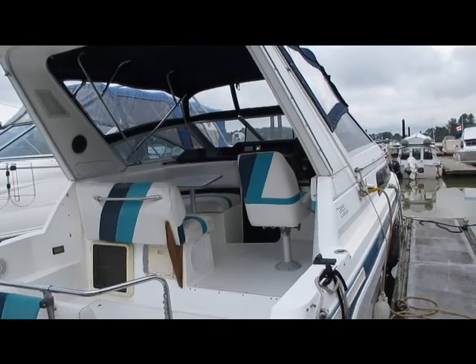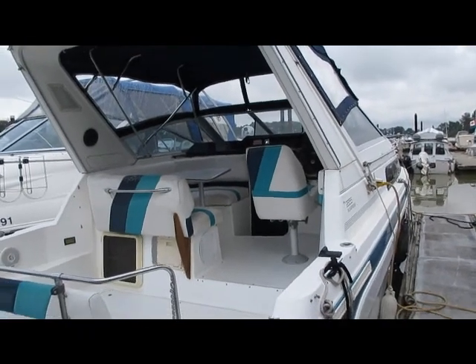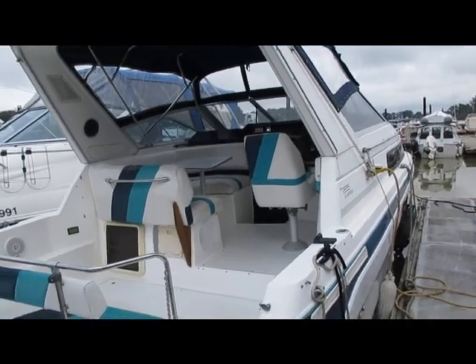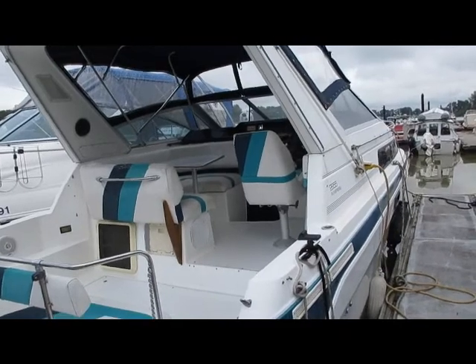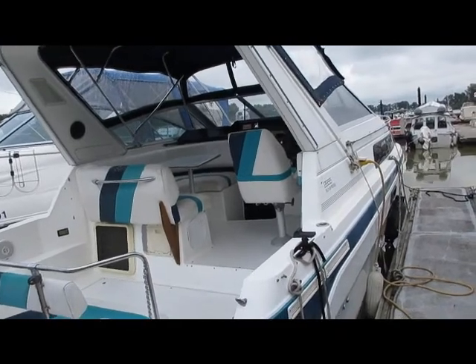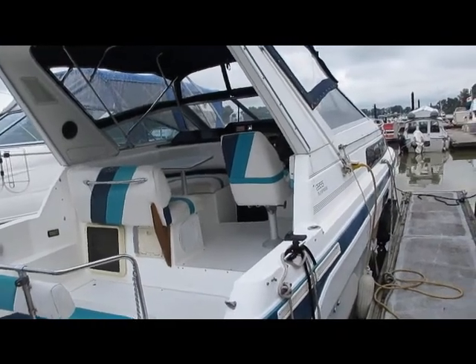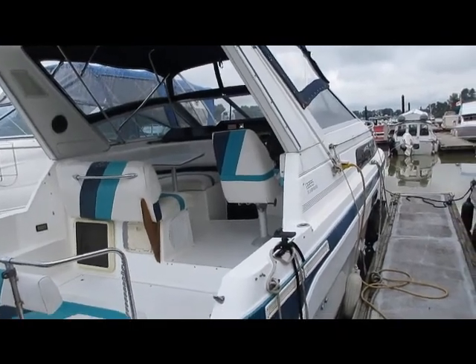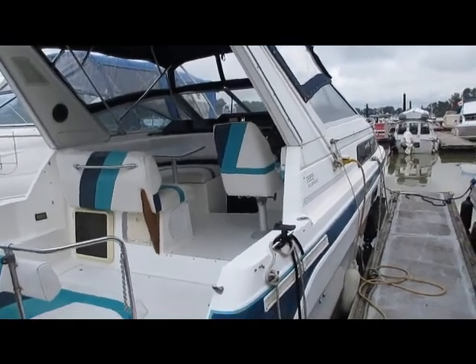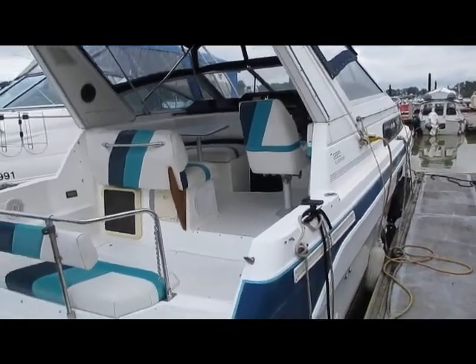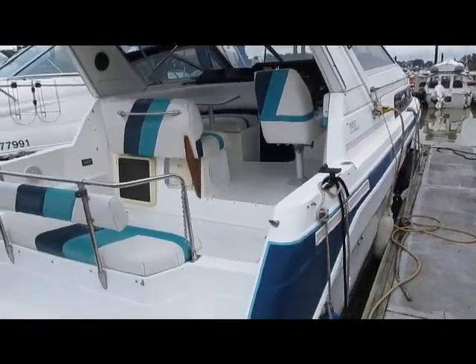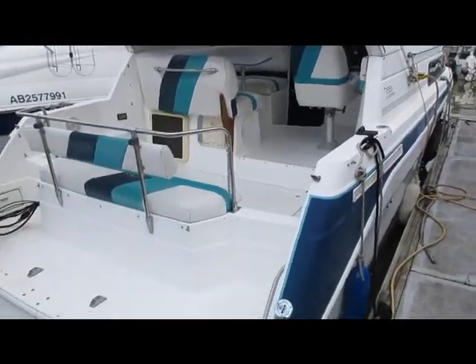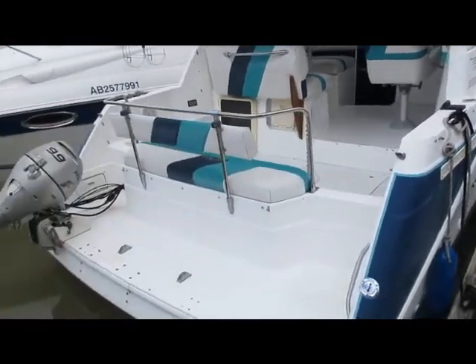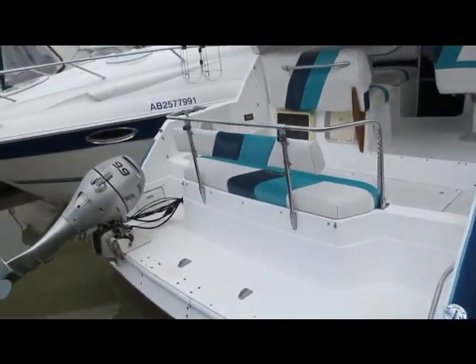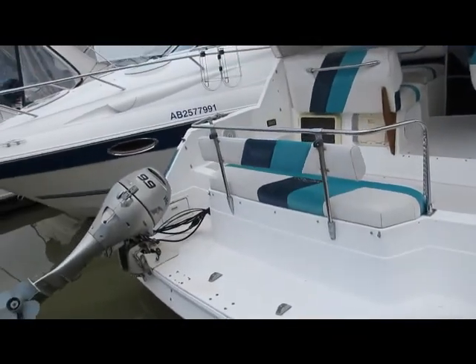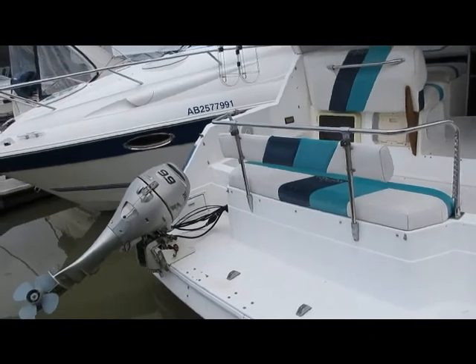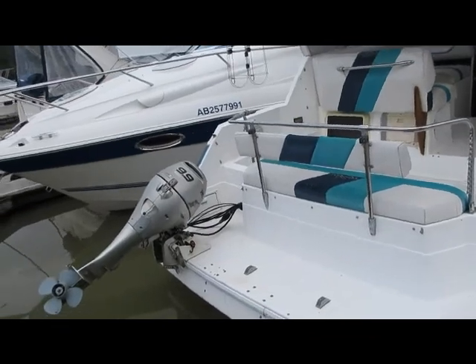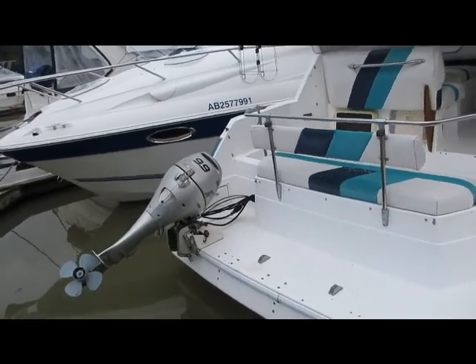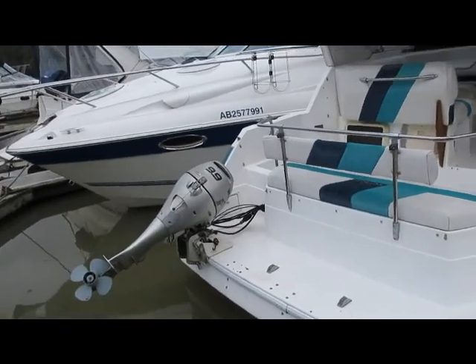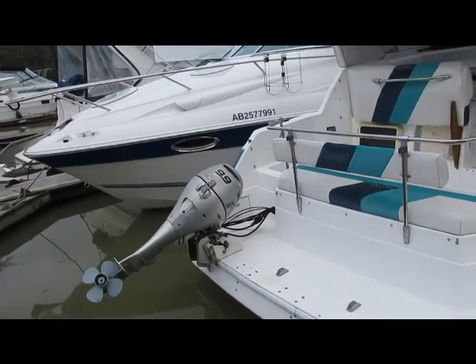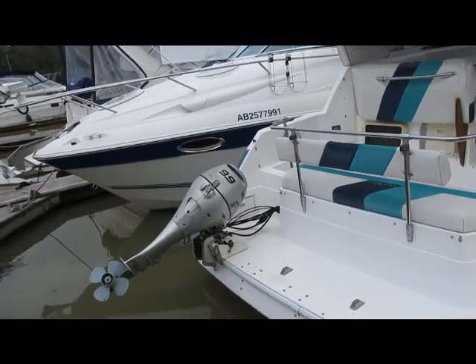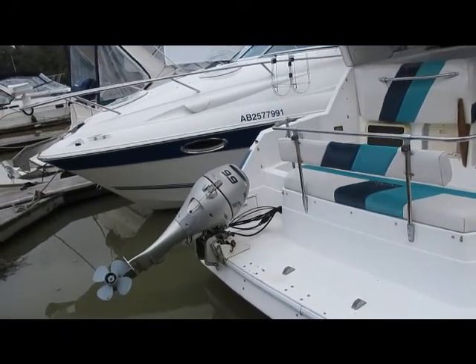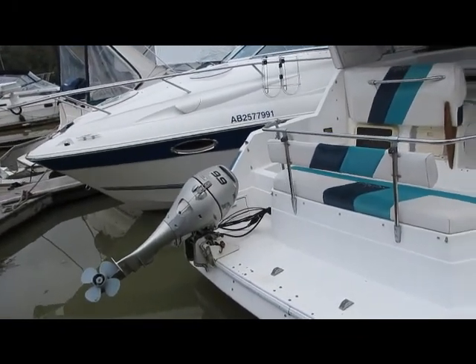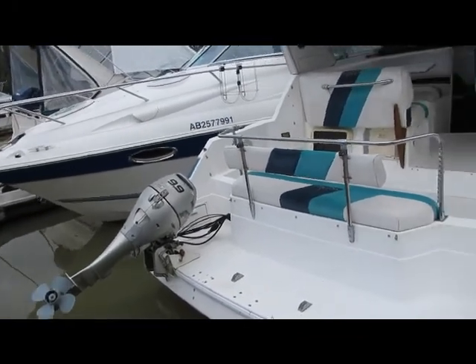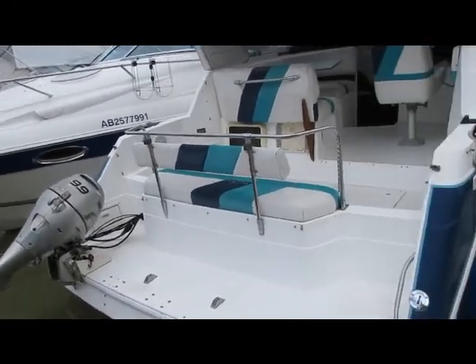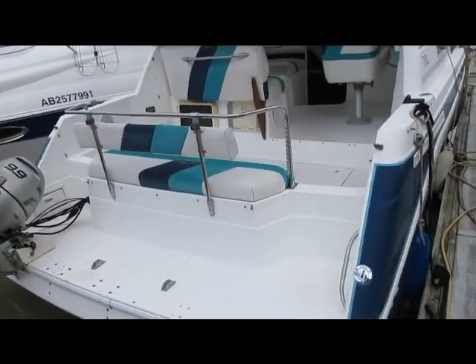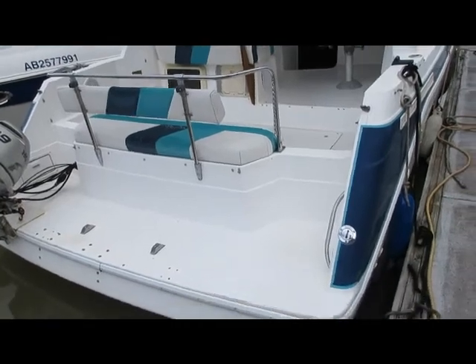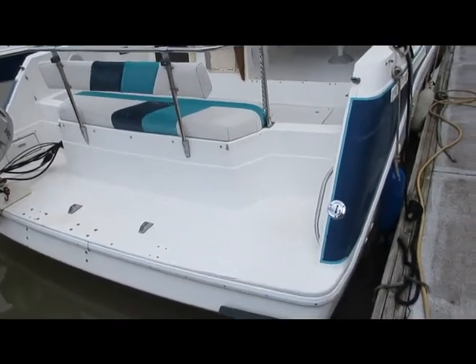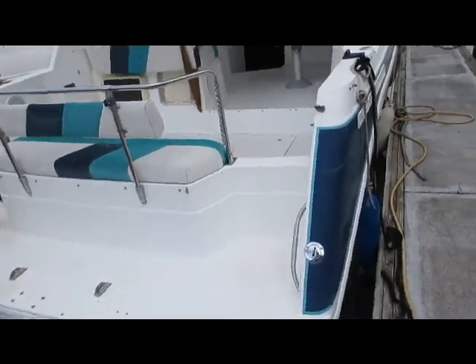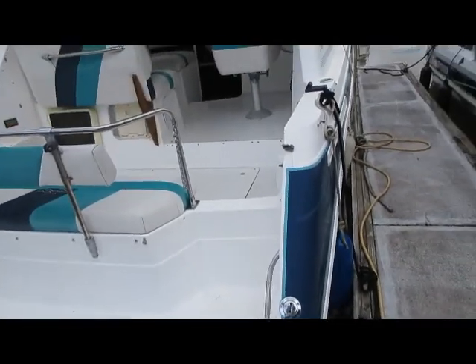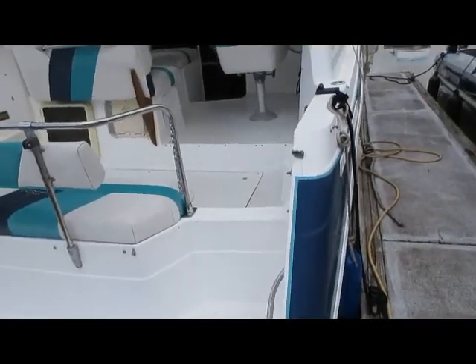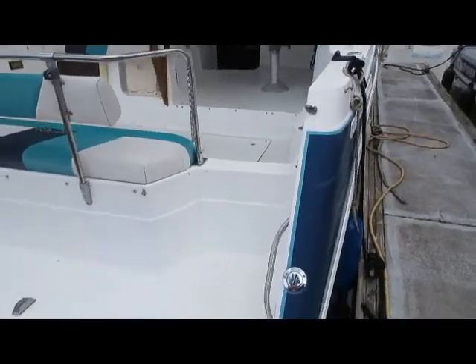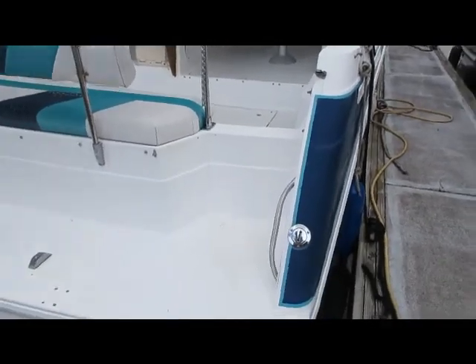It's Phillip from Pacific Coast Yacht Sales. We have a 2855 Bayliner — it's a 1991 with a 9.9 Honda kicker with remote steering and remote shifting on it. It's got a 5.7 liter motor in it with low, low time on it. It's a 1991.